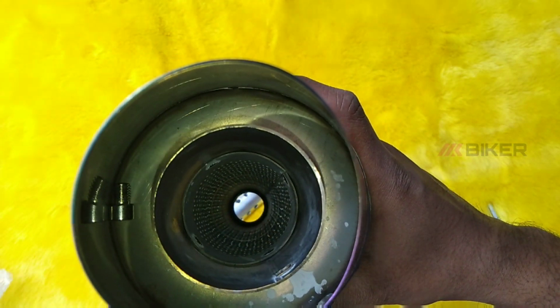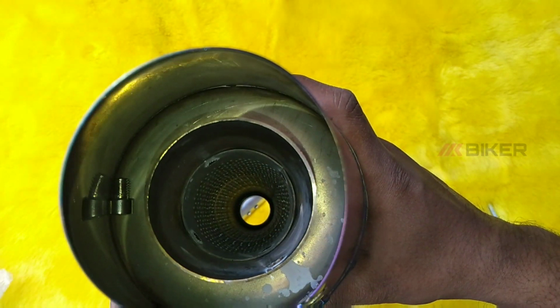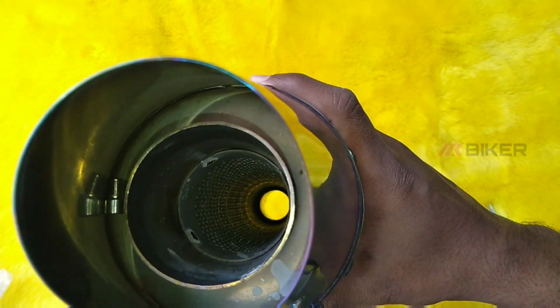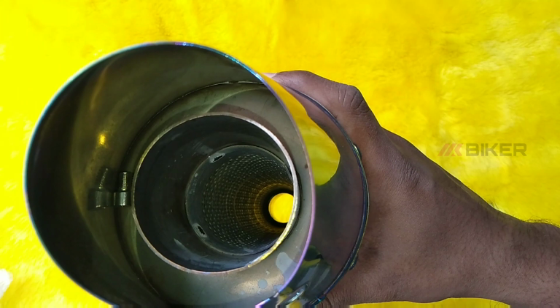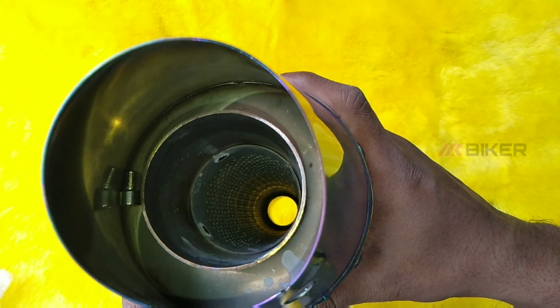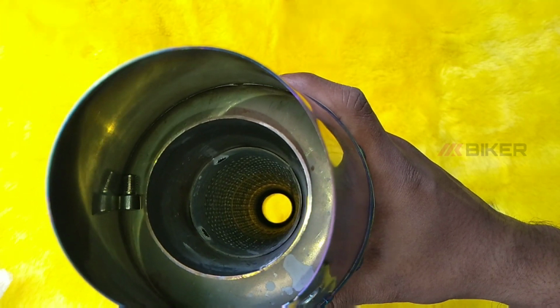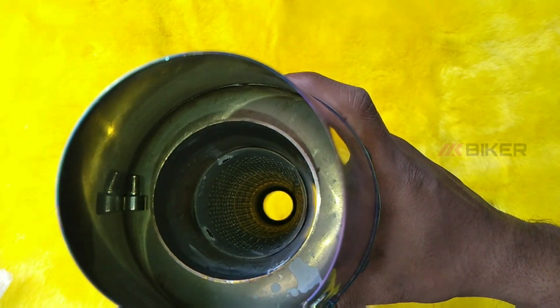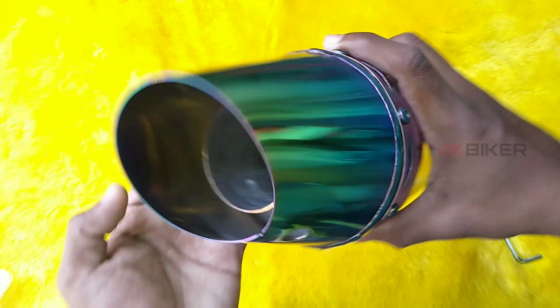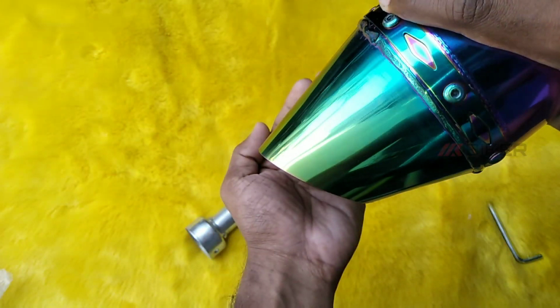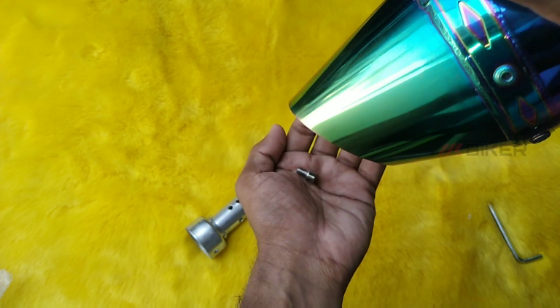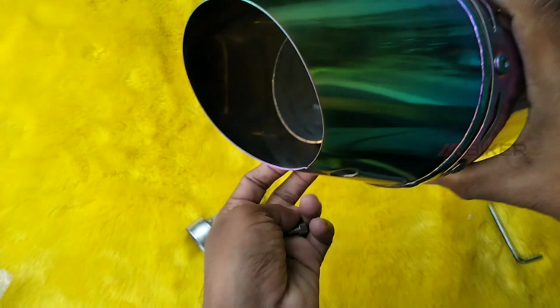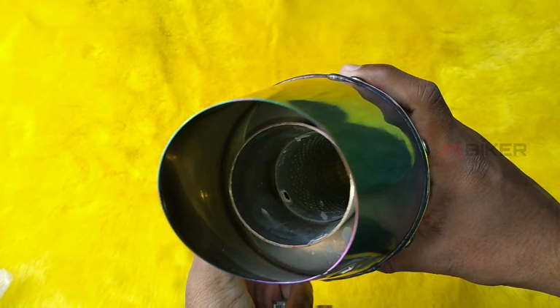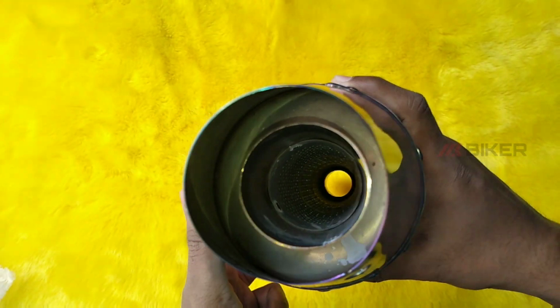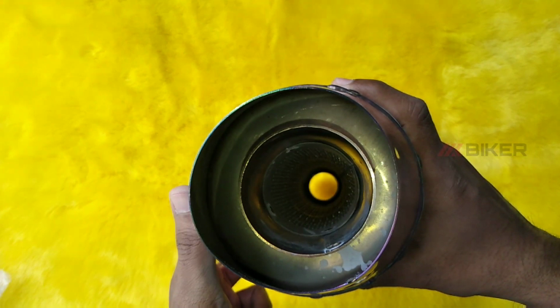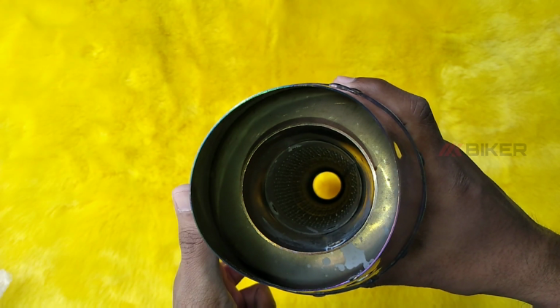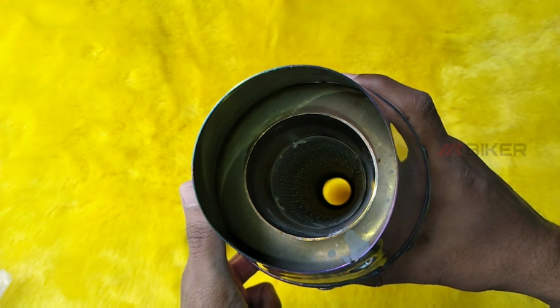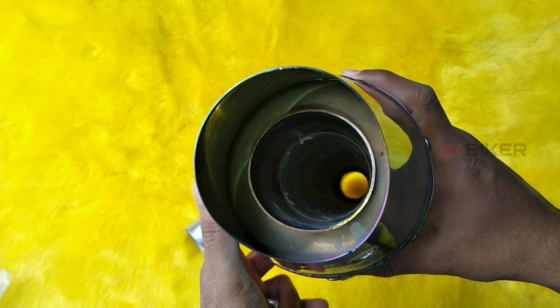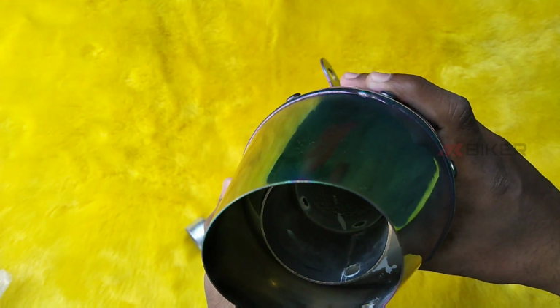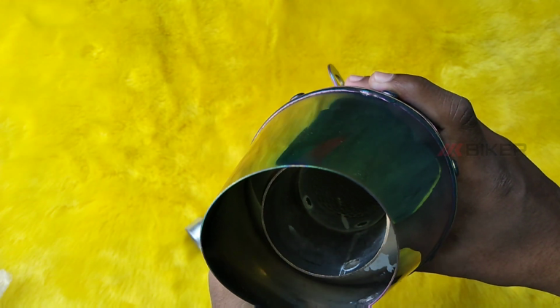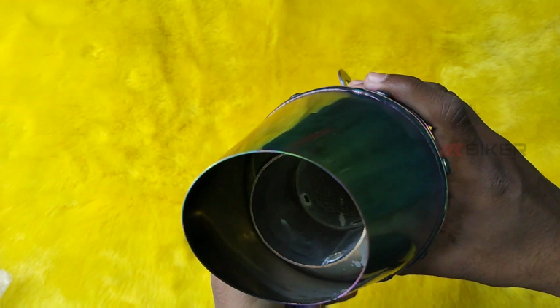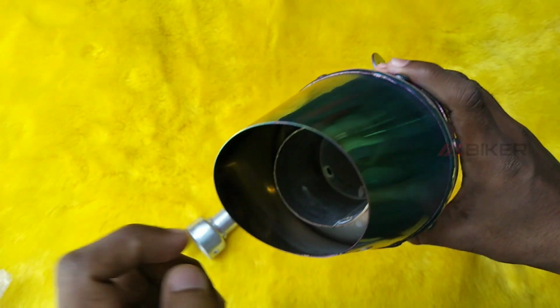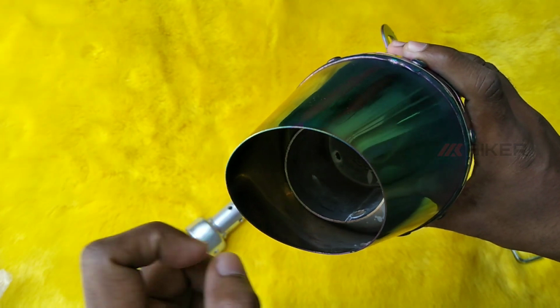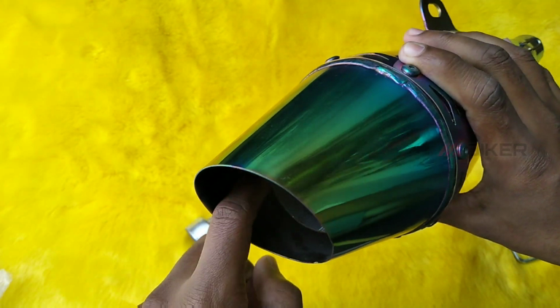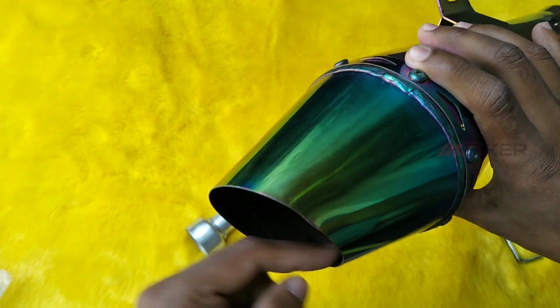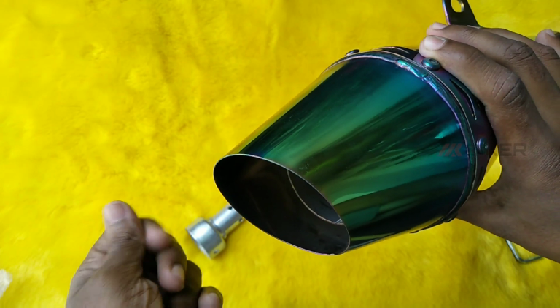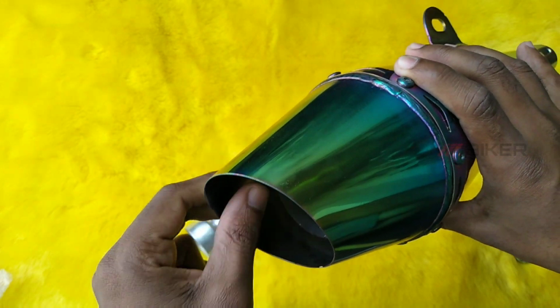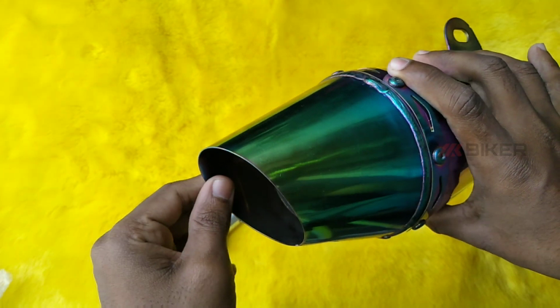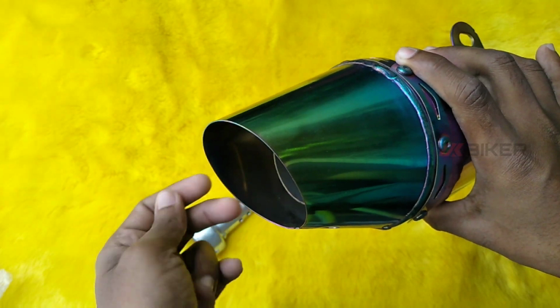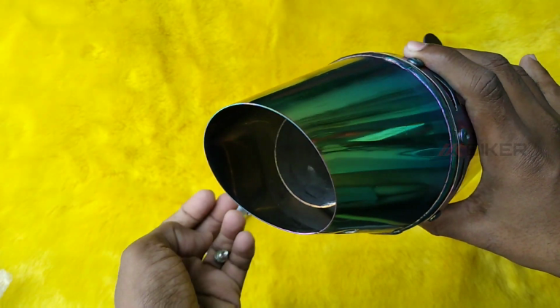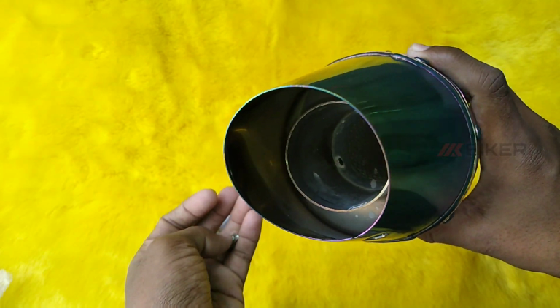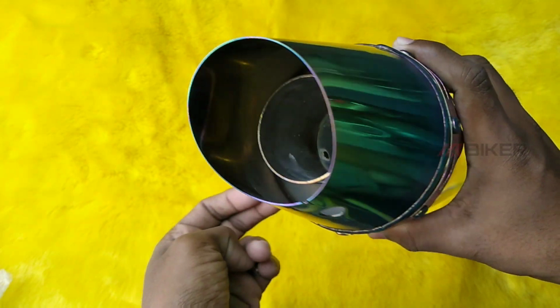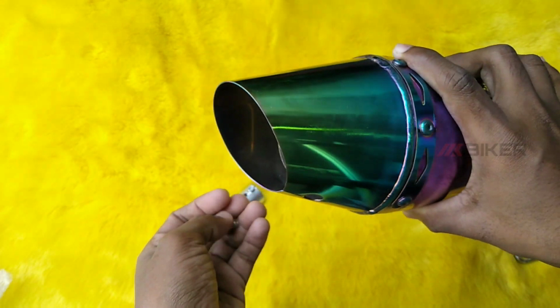If you have to use the exhaust in the body, the exhaust will be easily removed. Let's select how to choose the exhaust for the body — we will talk about that in a video. We will be able to check that out and get a good idea.